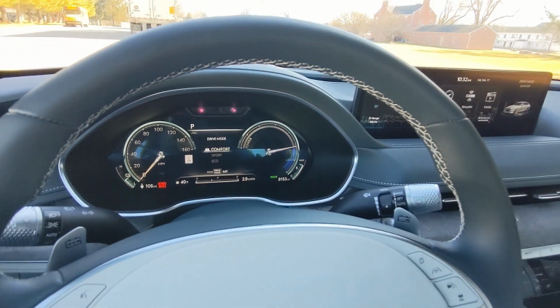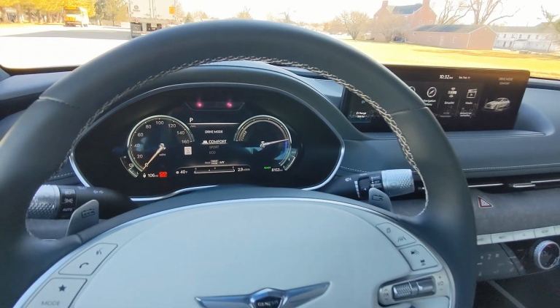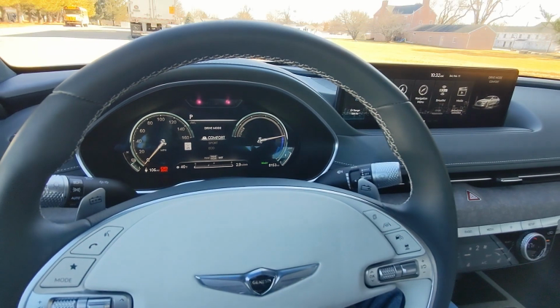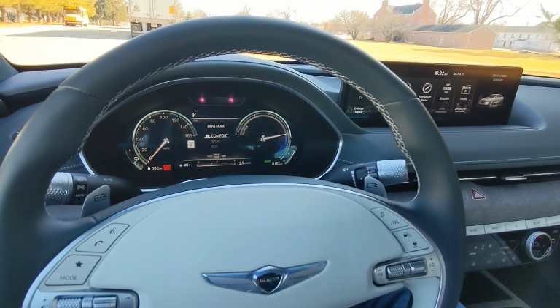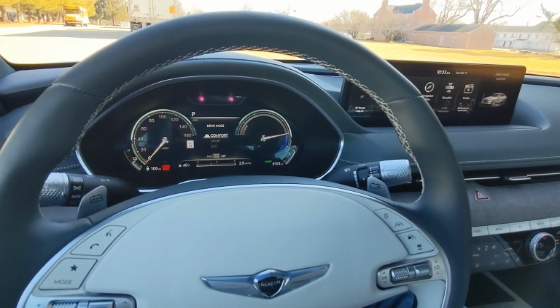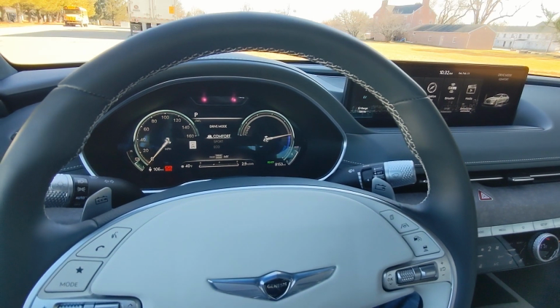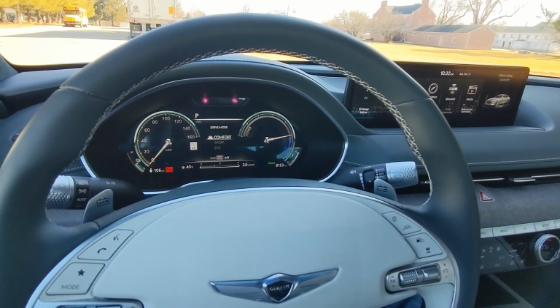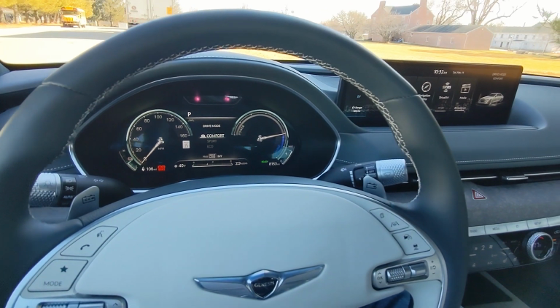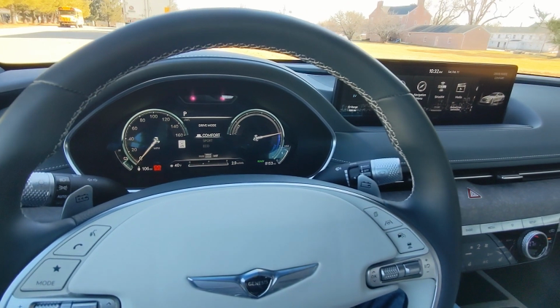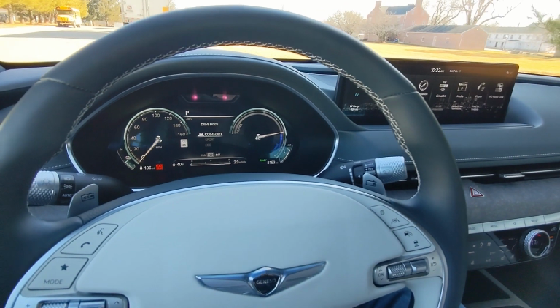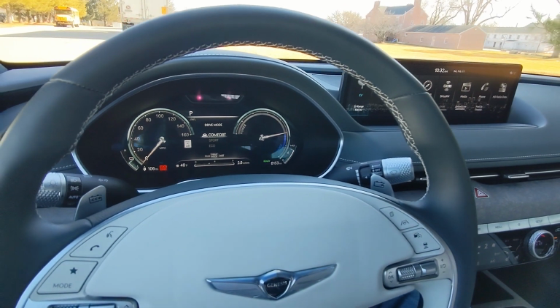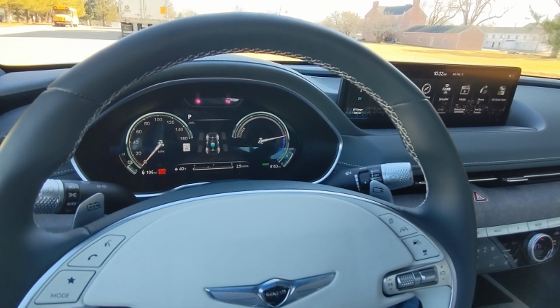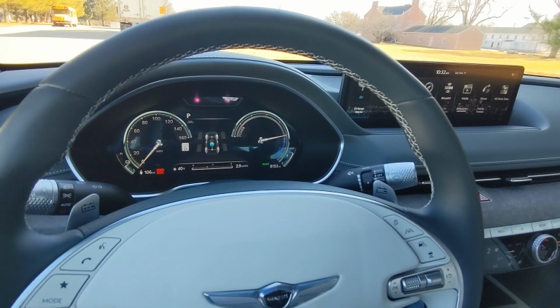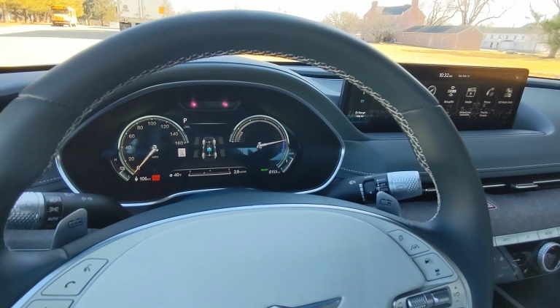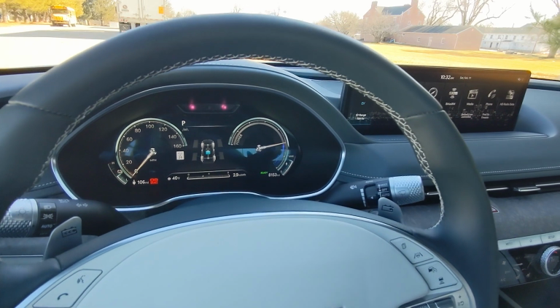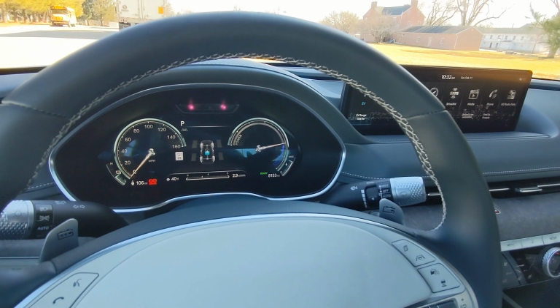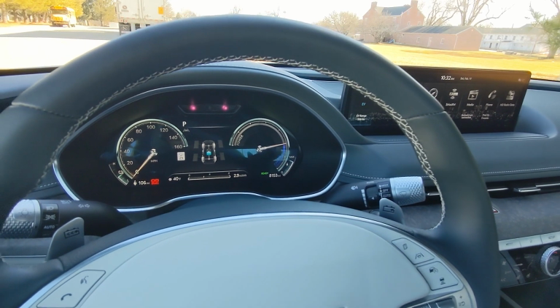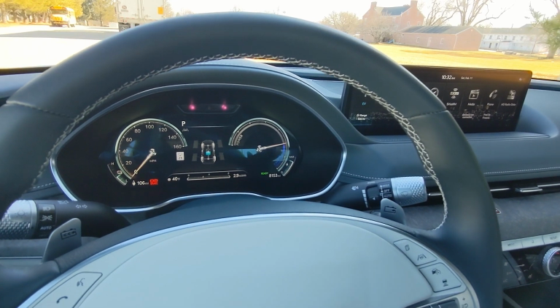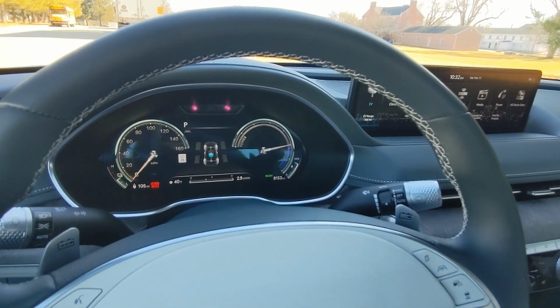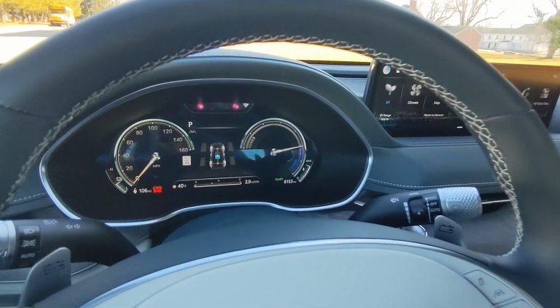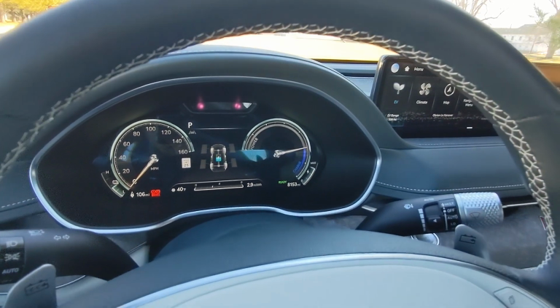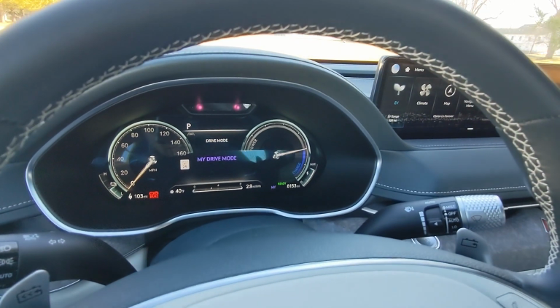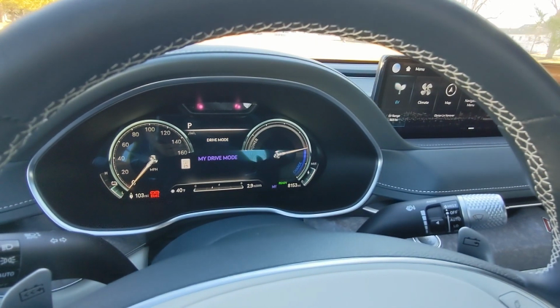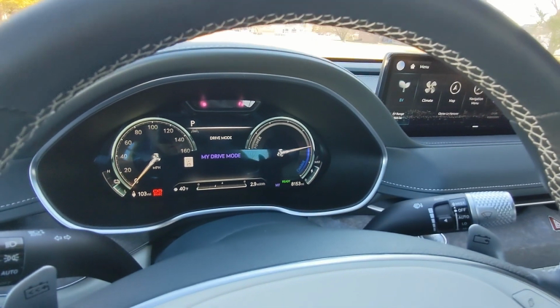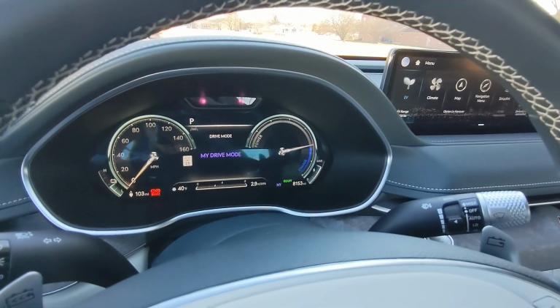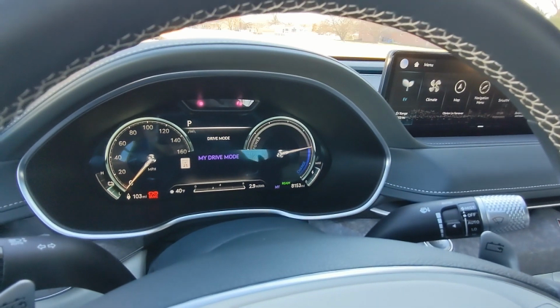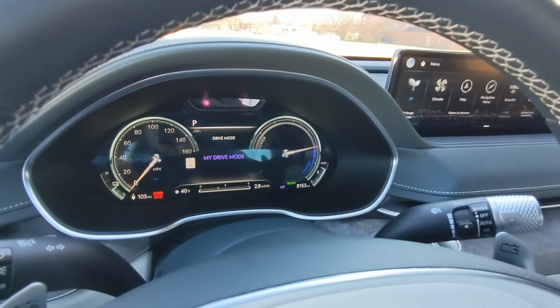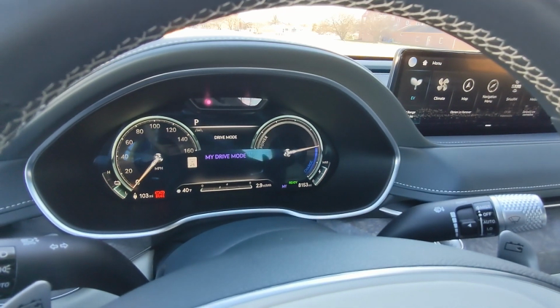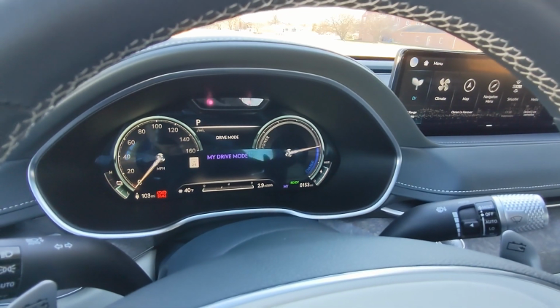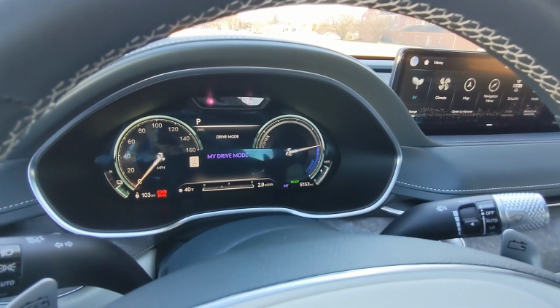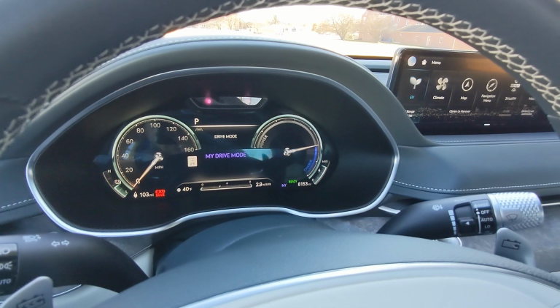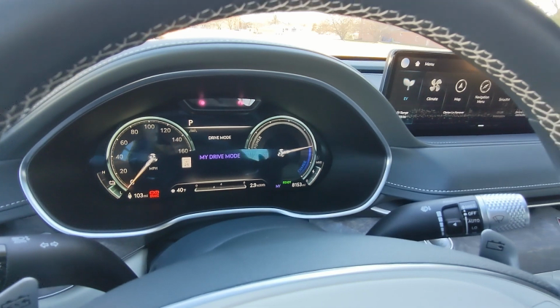Now what you may not know, and is not apparent by pushing that button, is if you hold that button down, you put it in My Drive Mode.